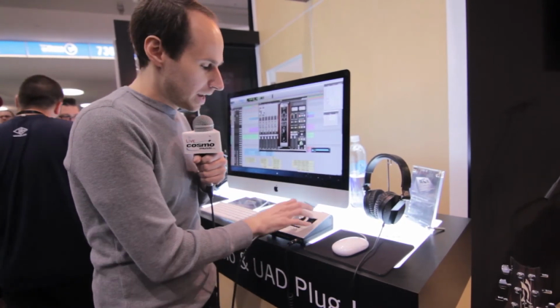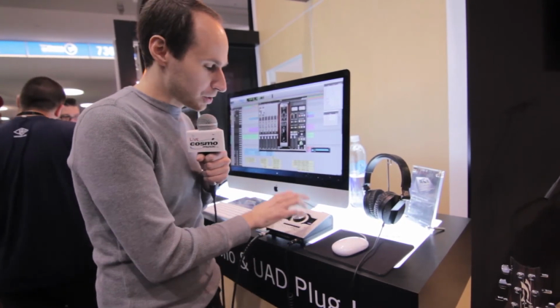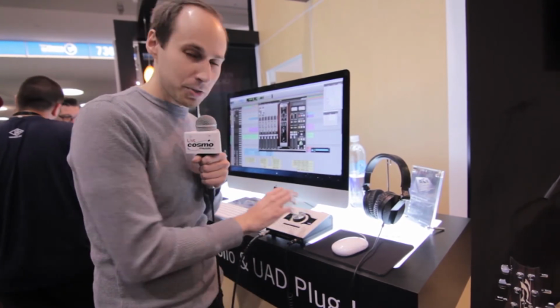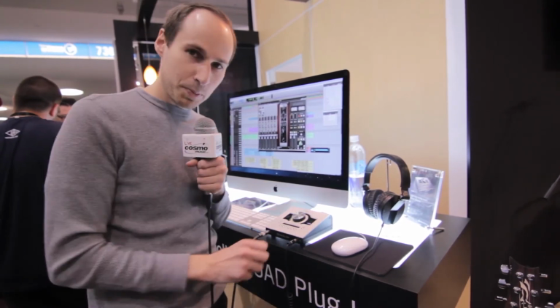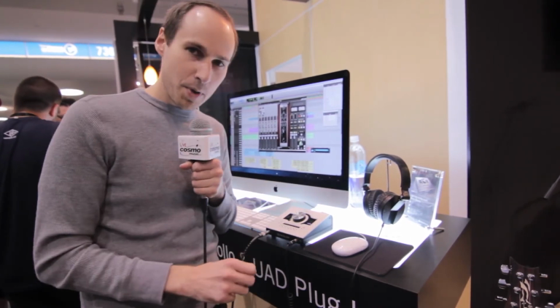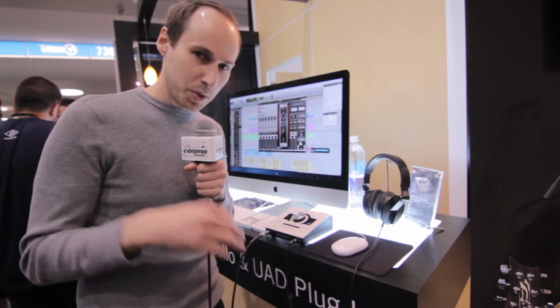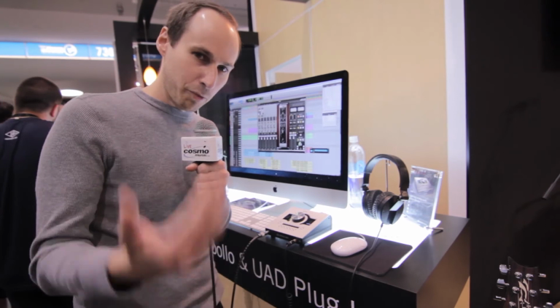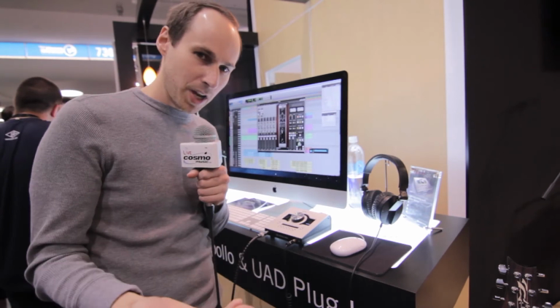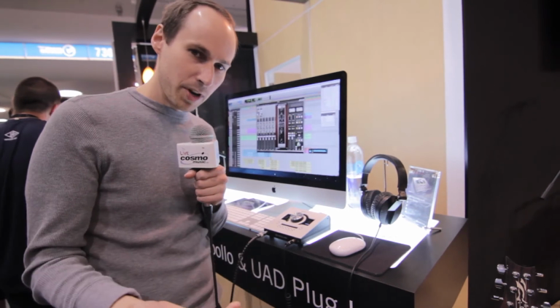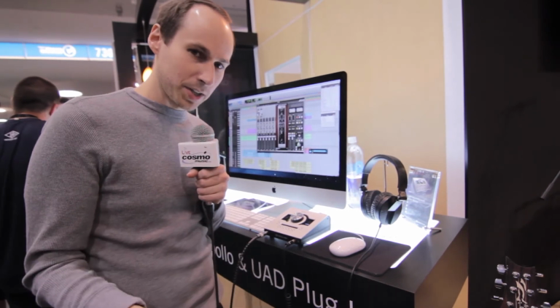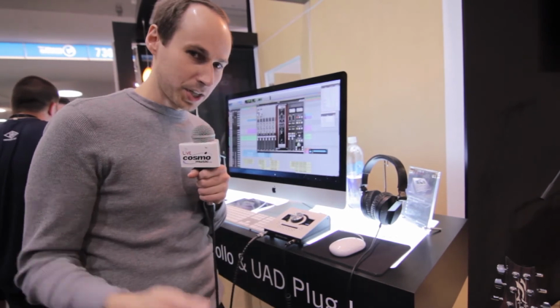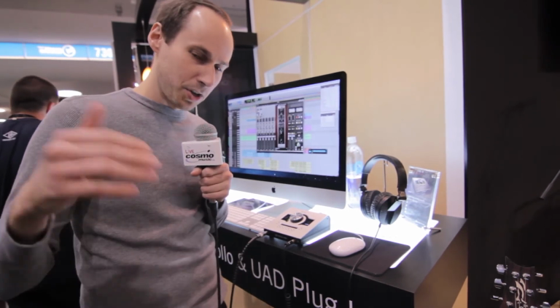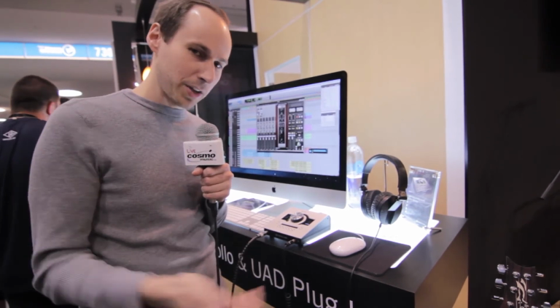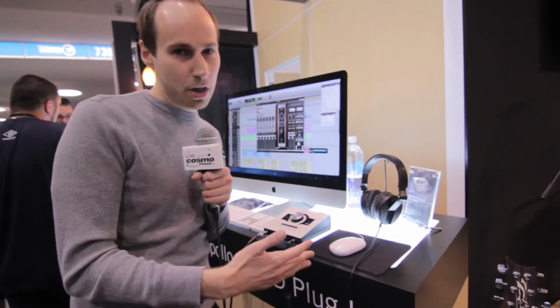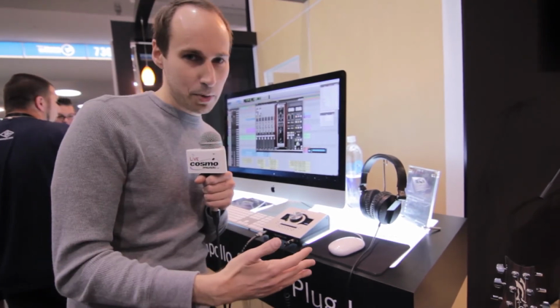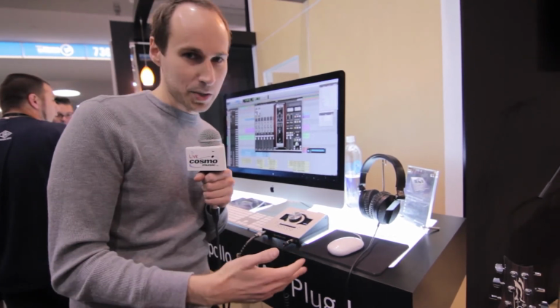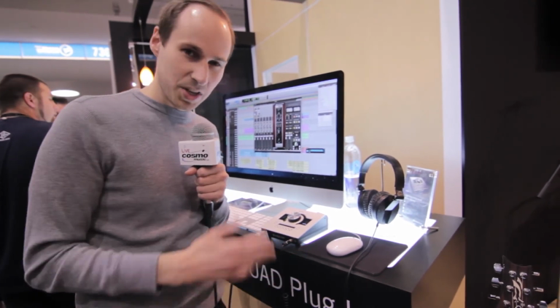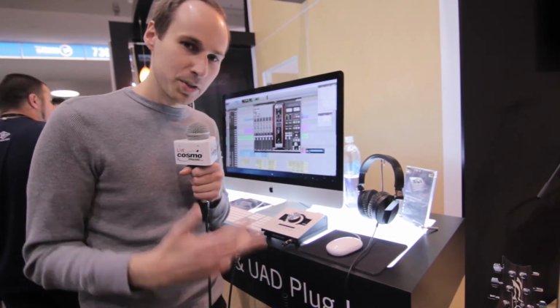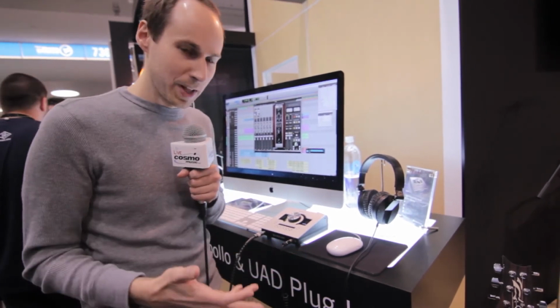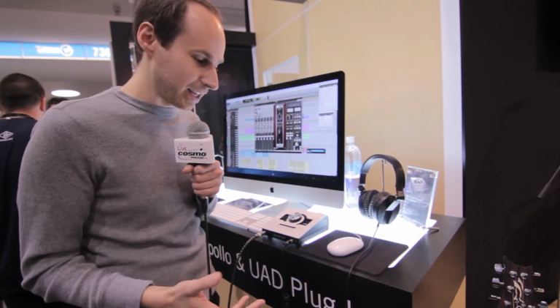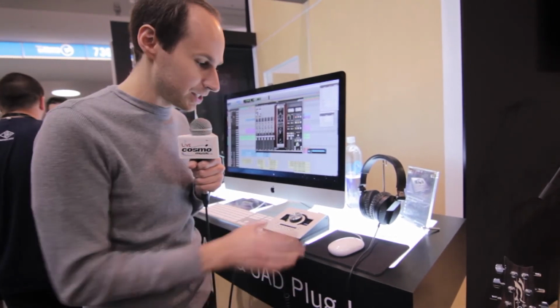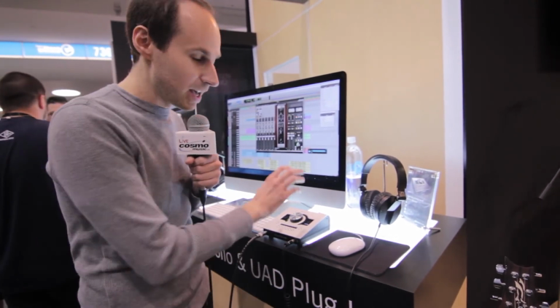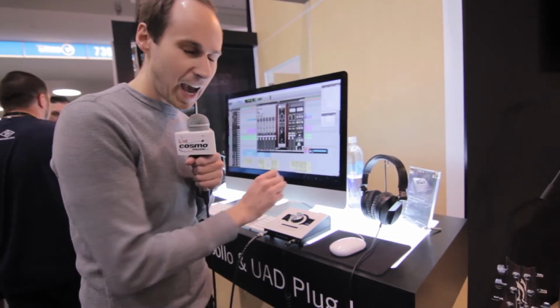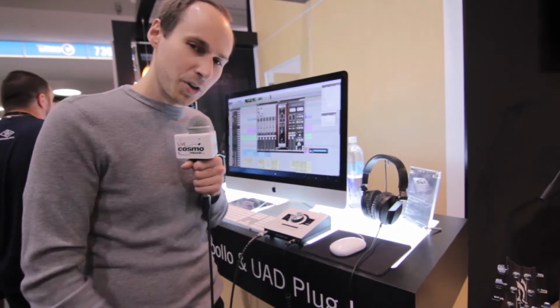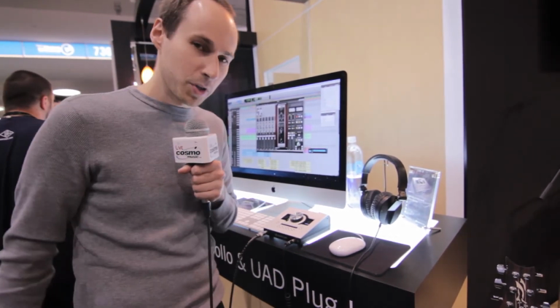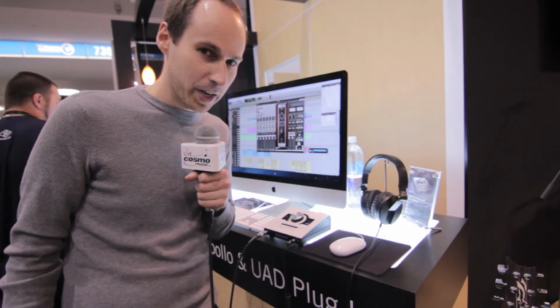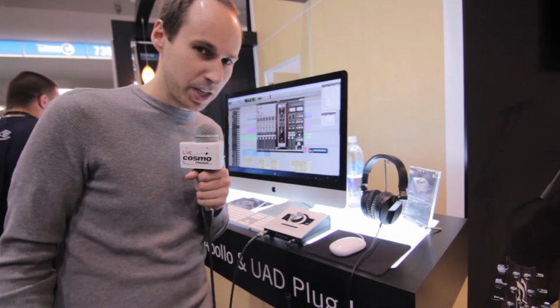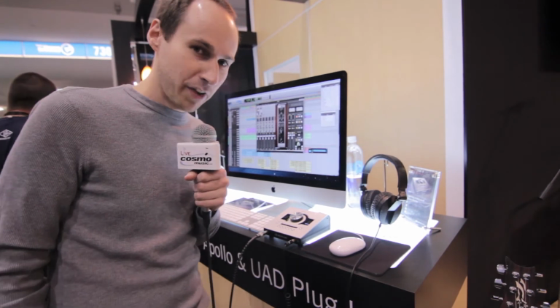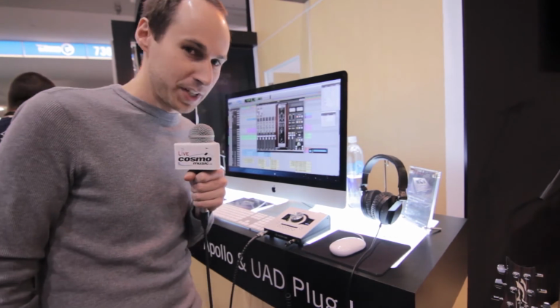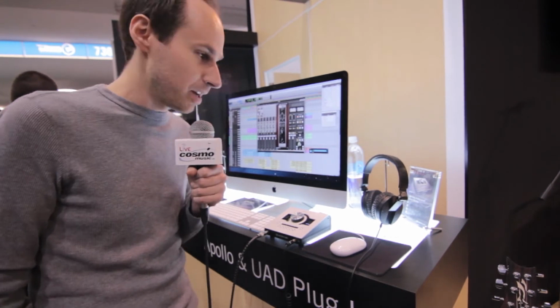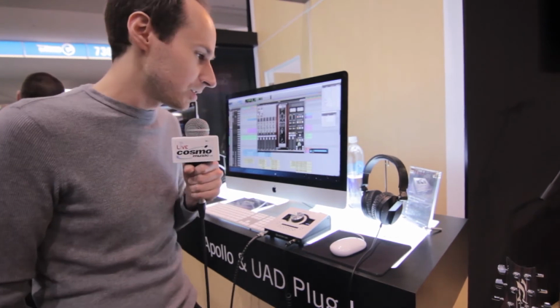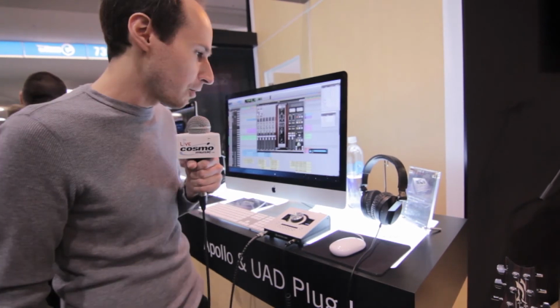There's also DSP in the box because we have real-time UAD processing, so you can track through all of our plugins with sub-2 millisecond latency, and you can run those plugins in your favorite DAW software.